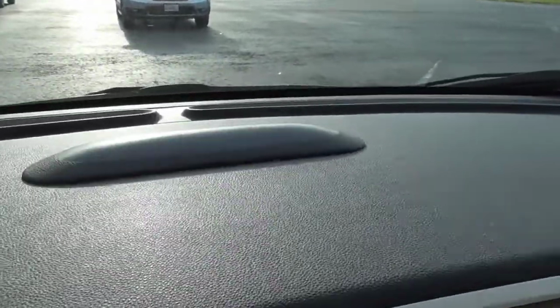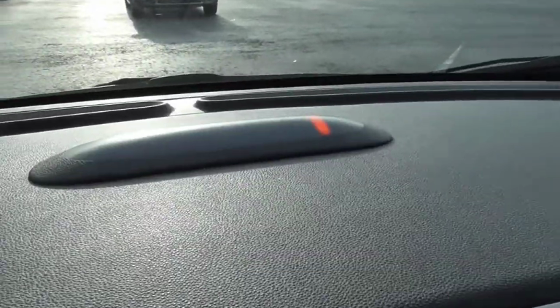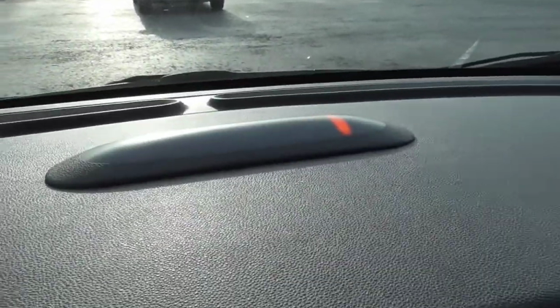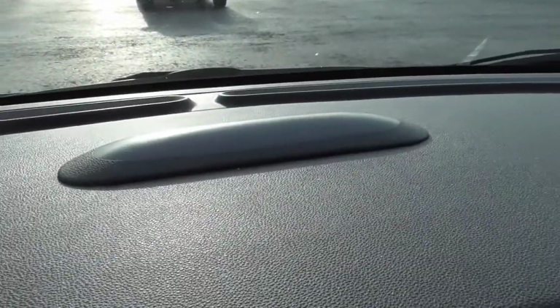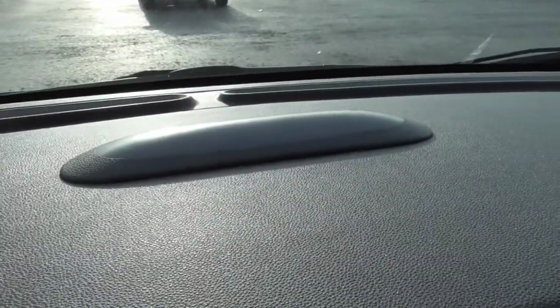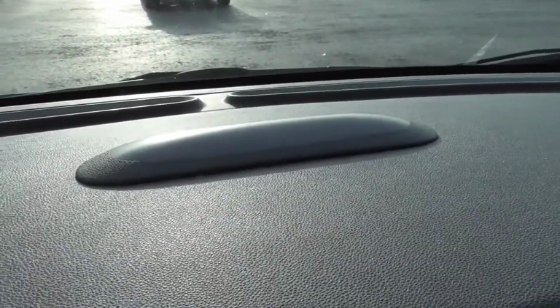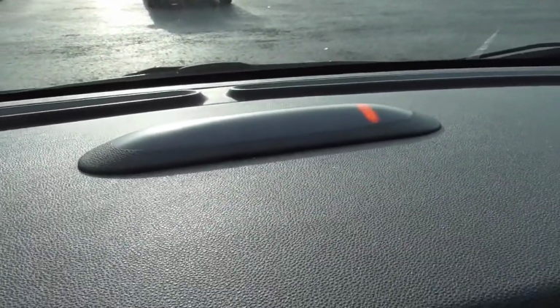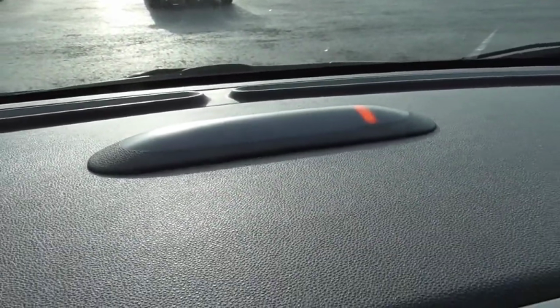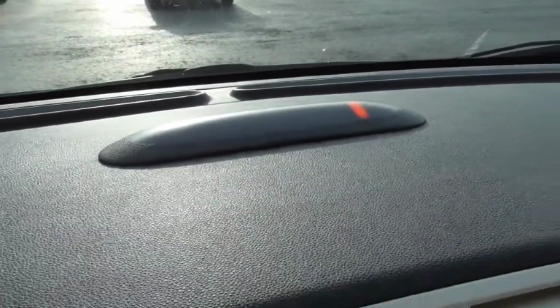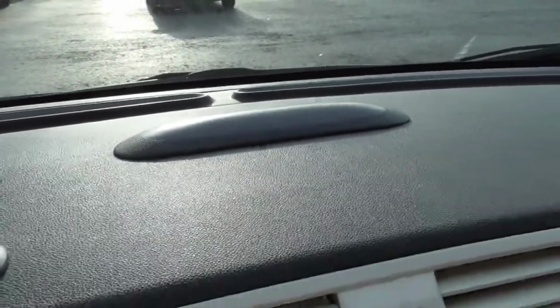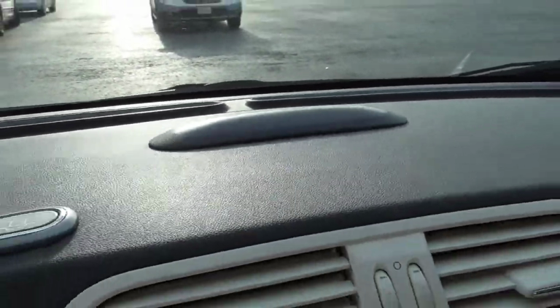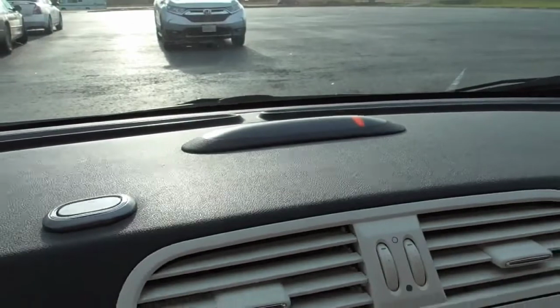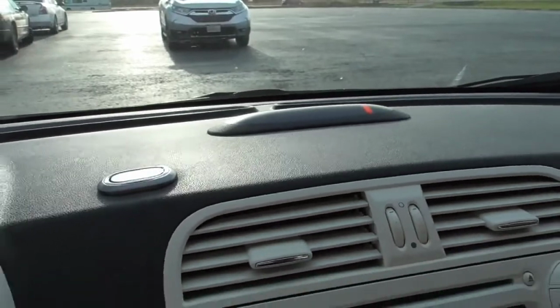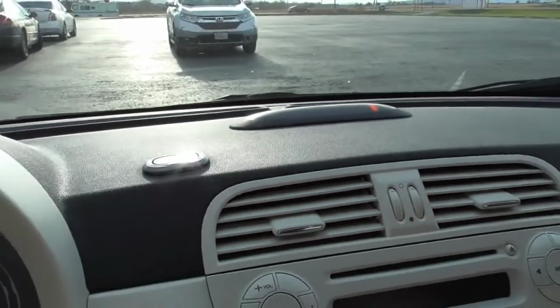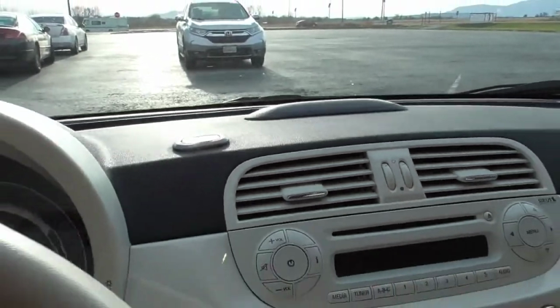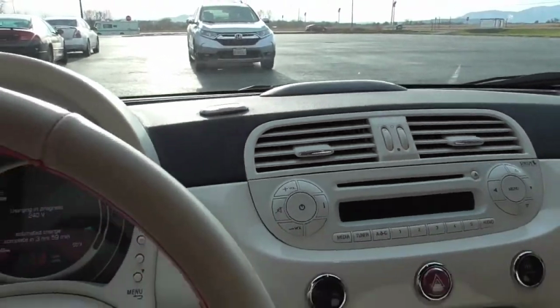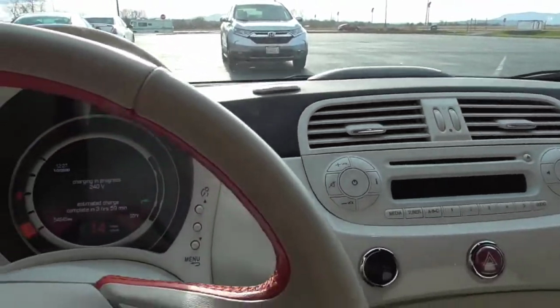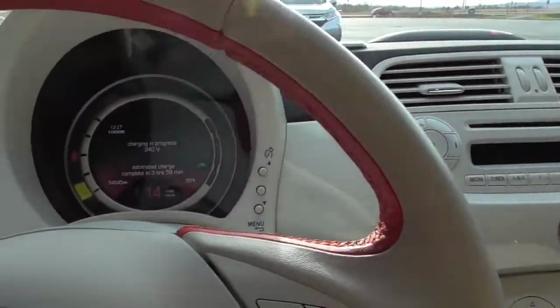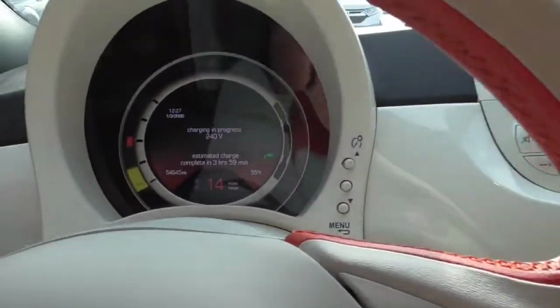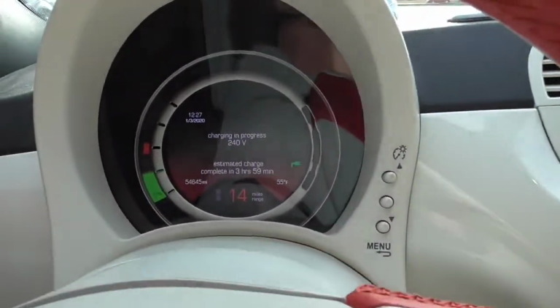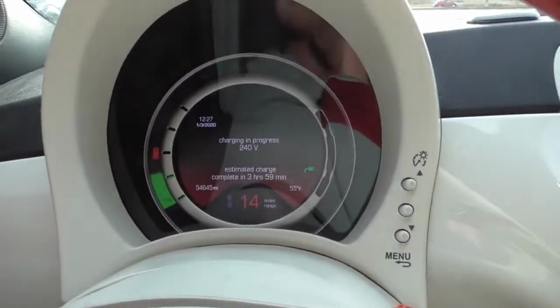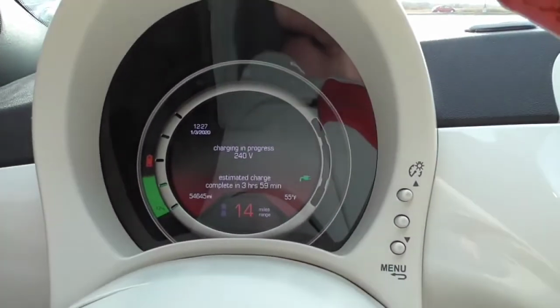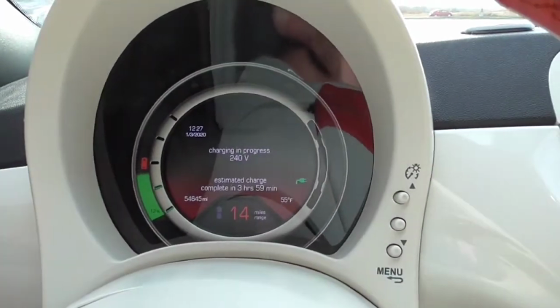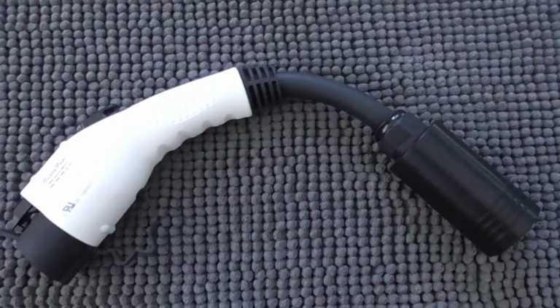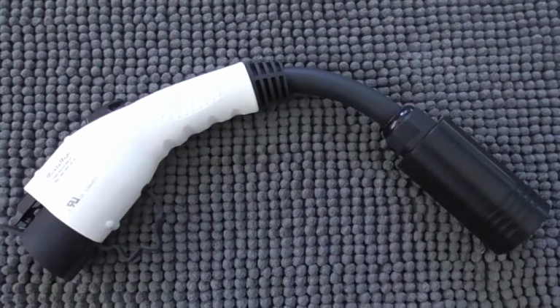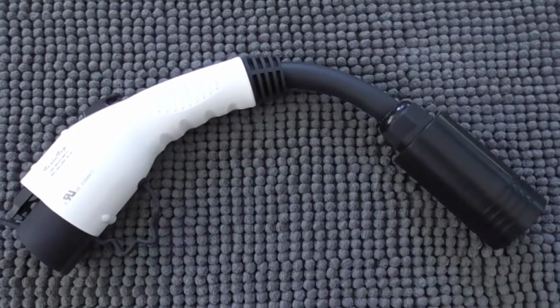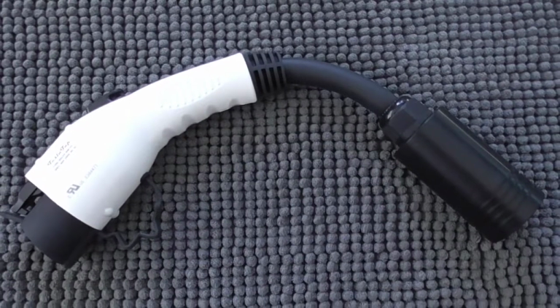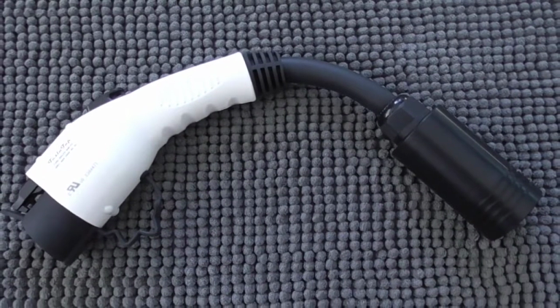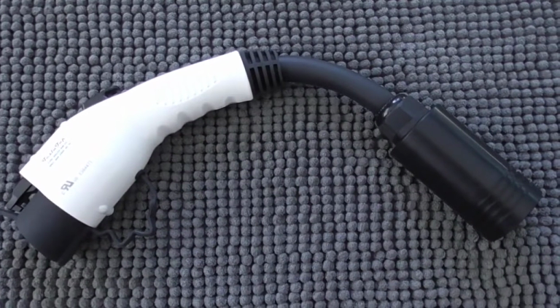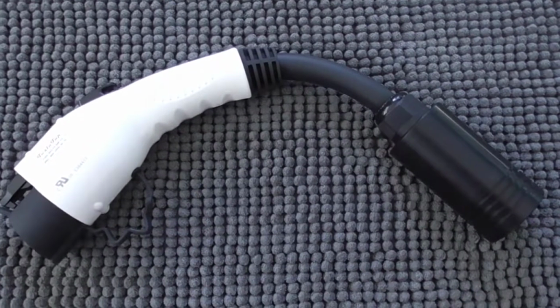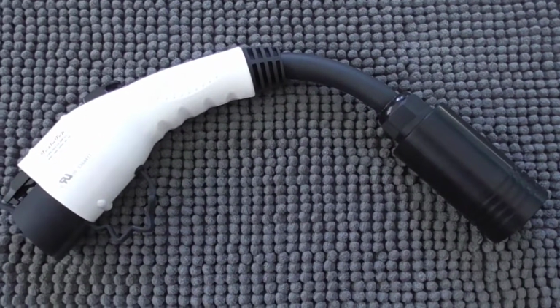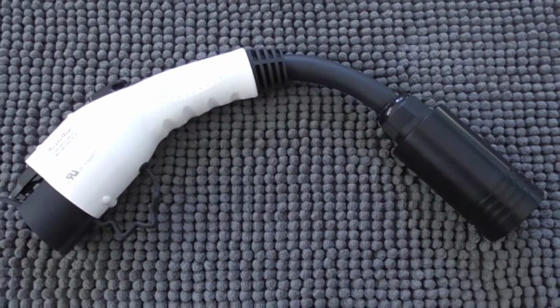We are charging — and that's all there is to it.